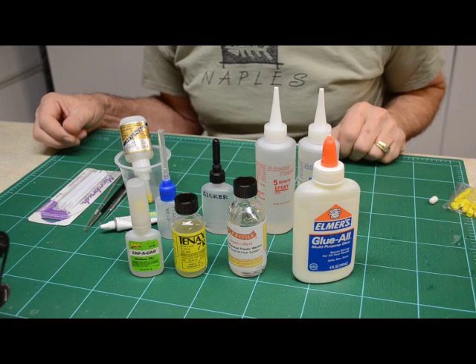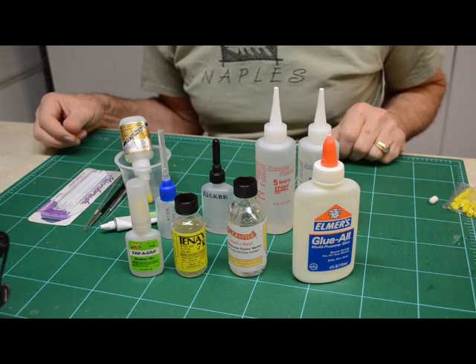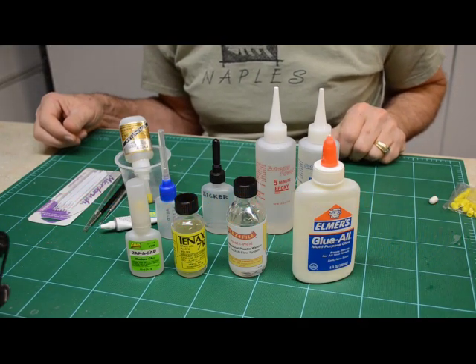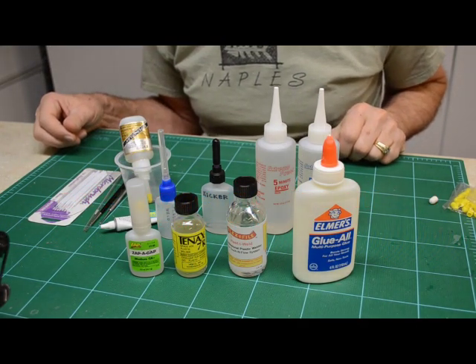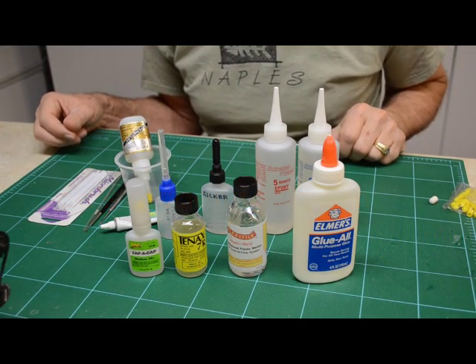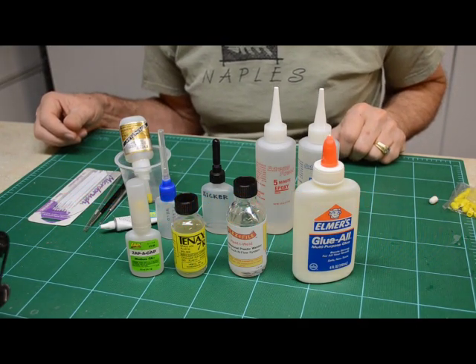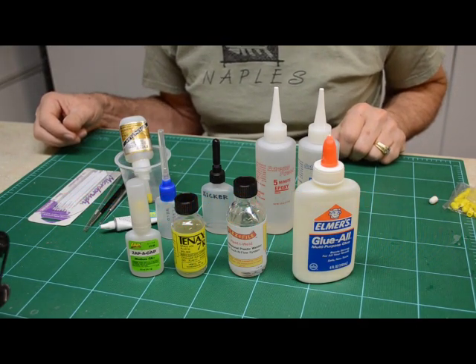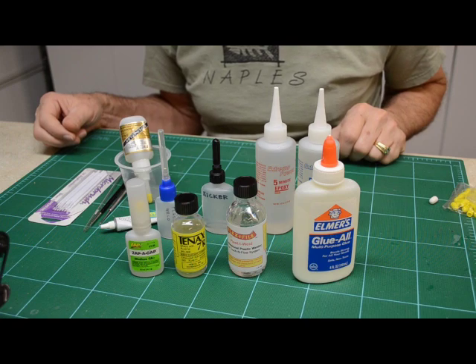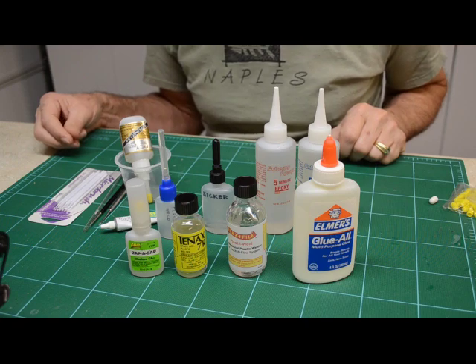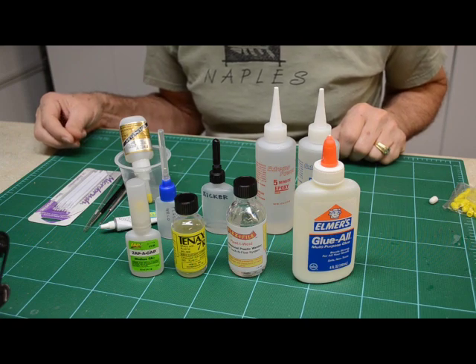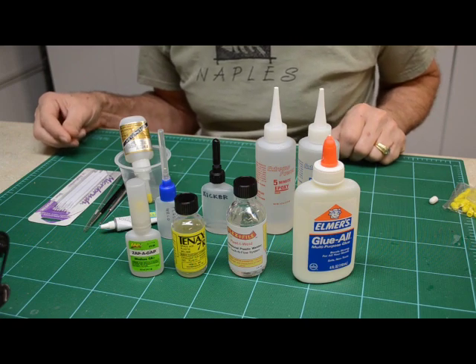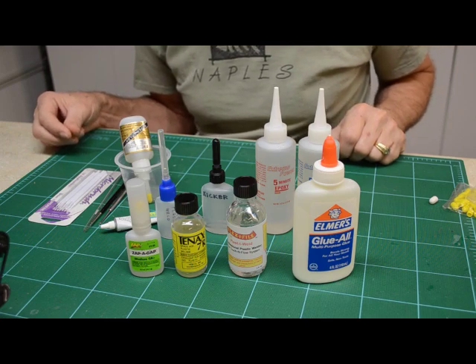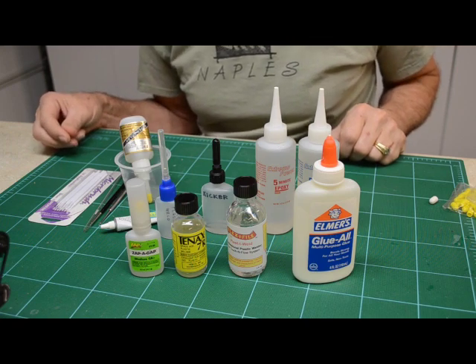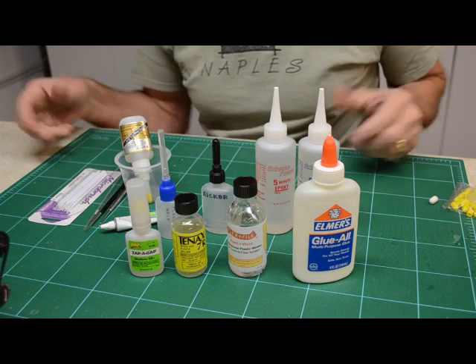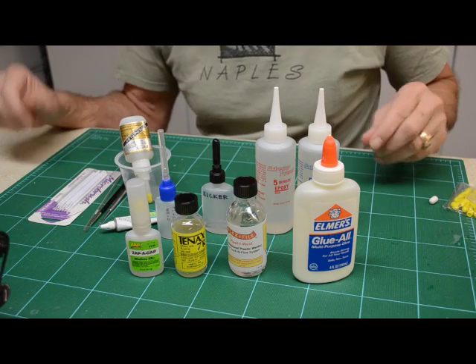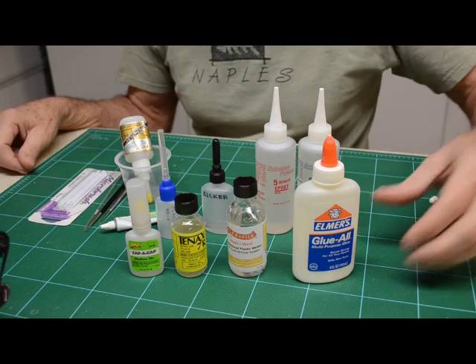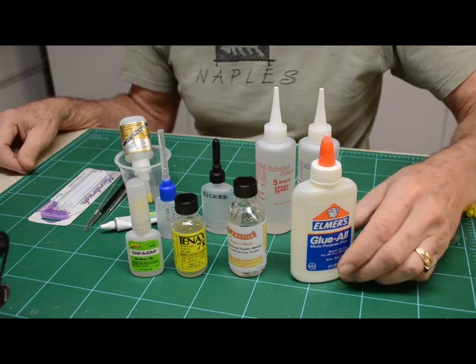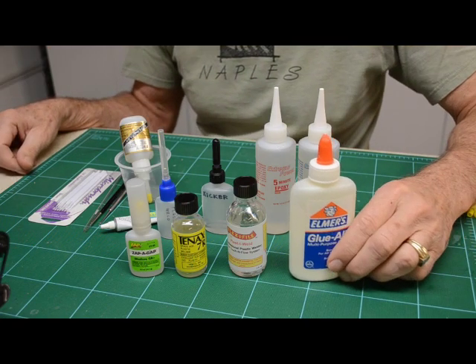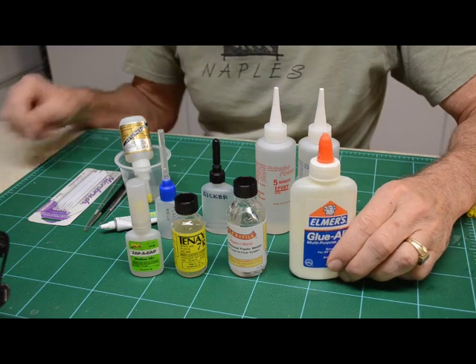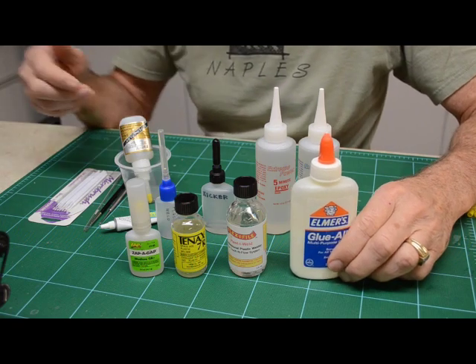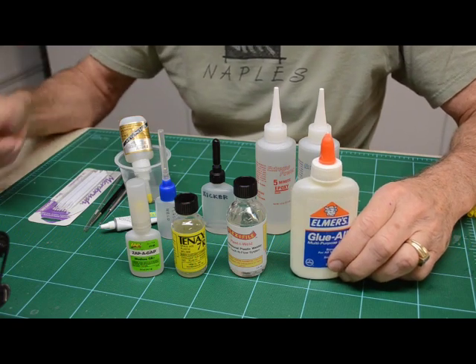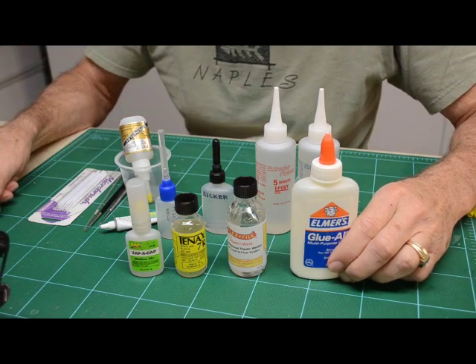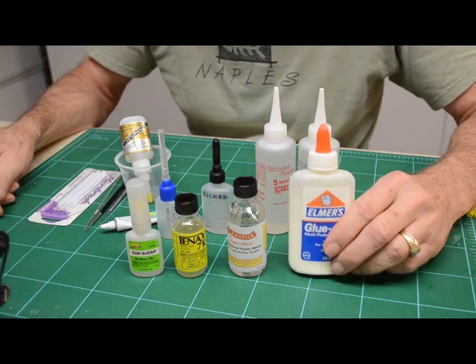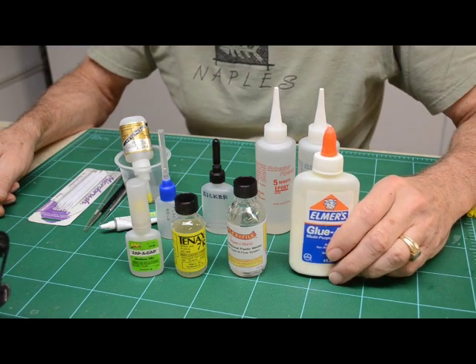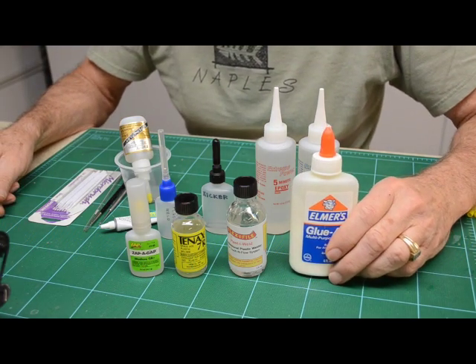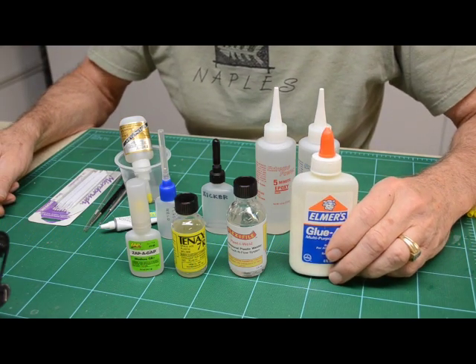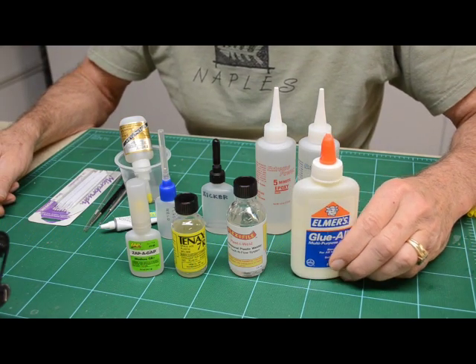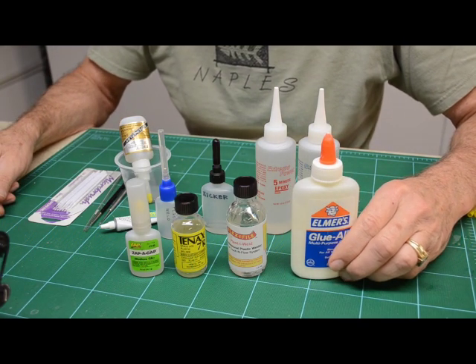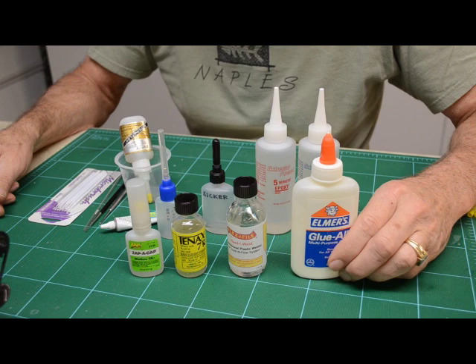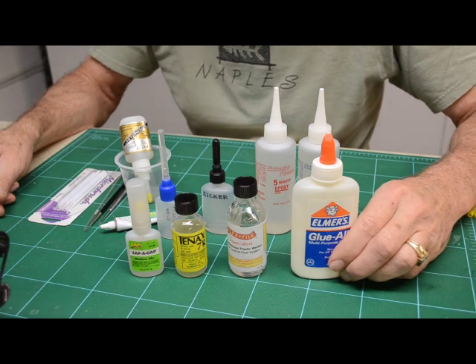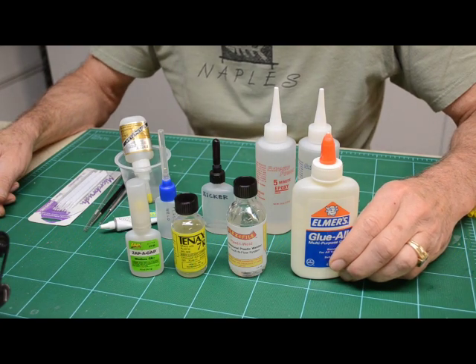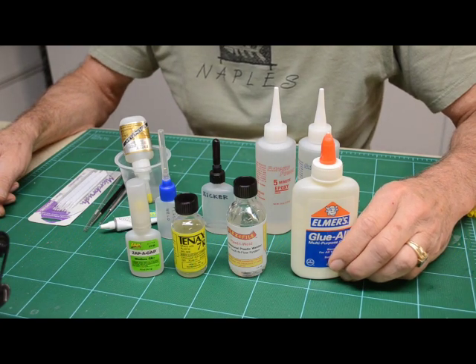Hi, thanks for joining me at Ted's Modeling Technique. A couple of things I'd like to pass on that might help — some of the glues I use, and a hint or two. First, the white Elmer's glue for clear plastics and also for mock-ups.